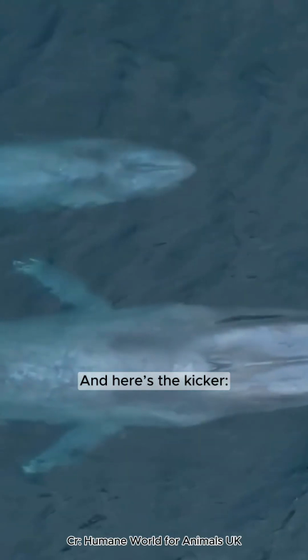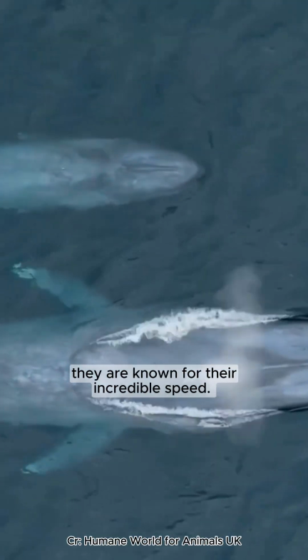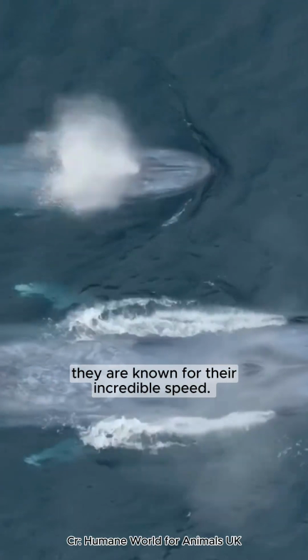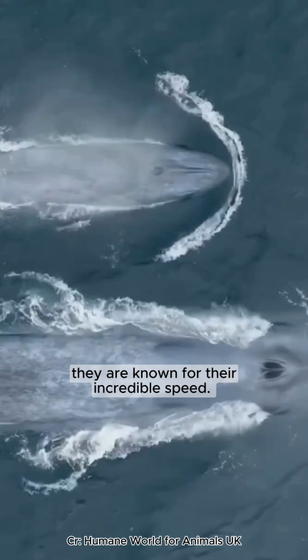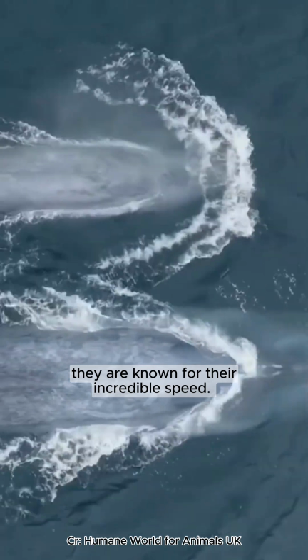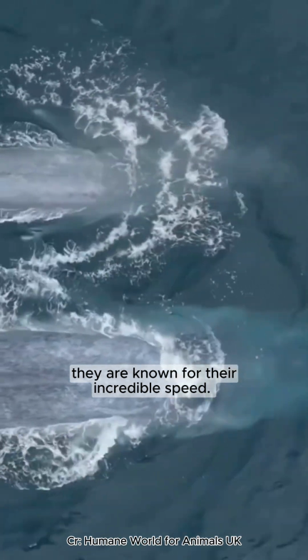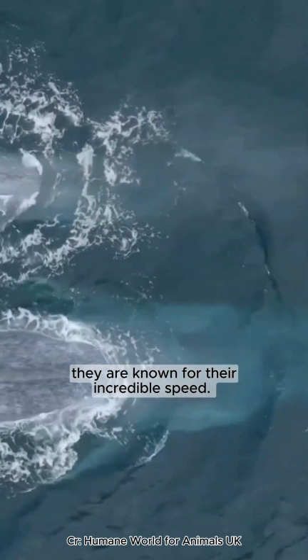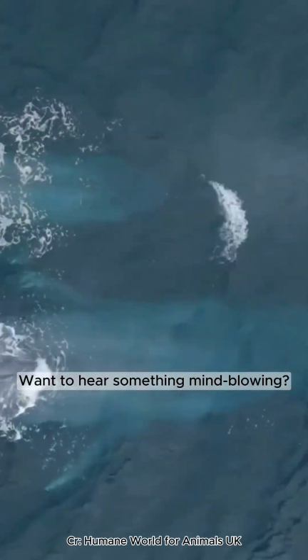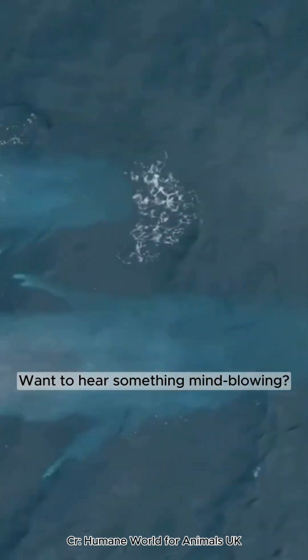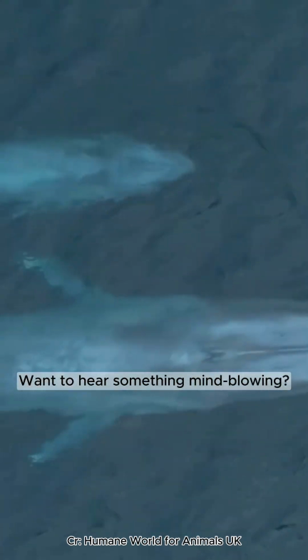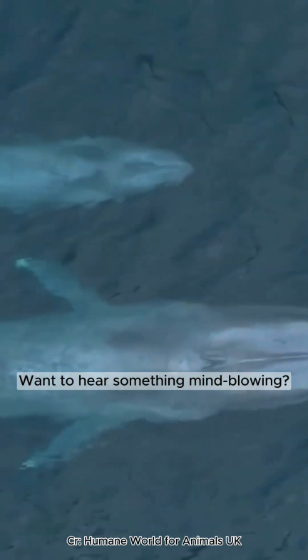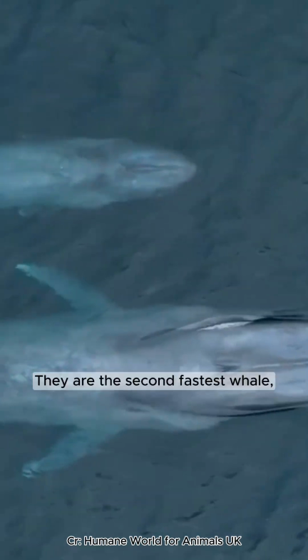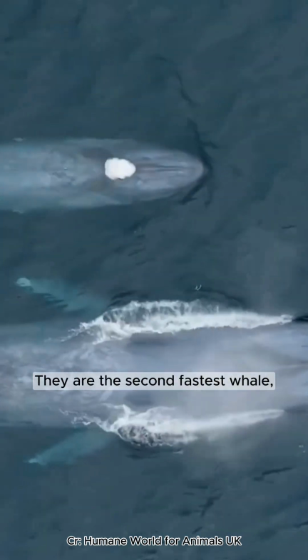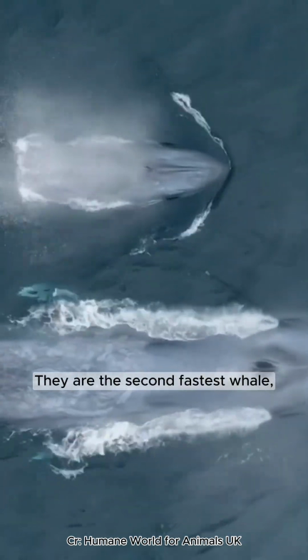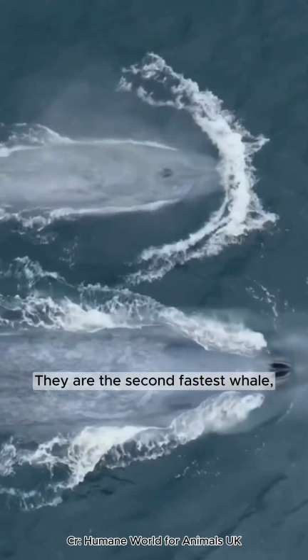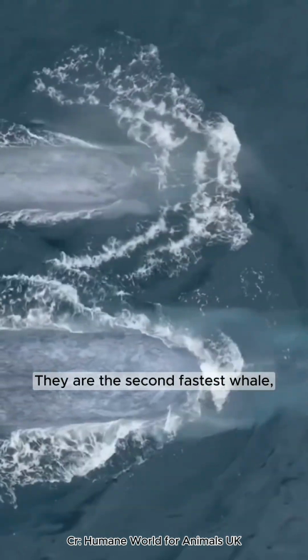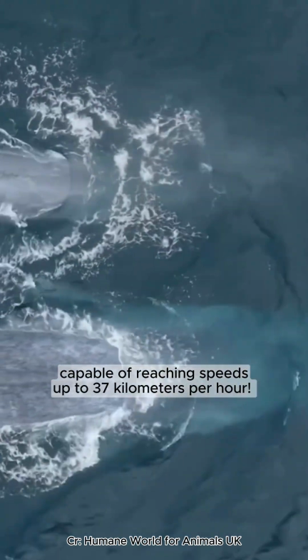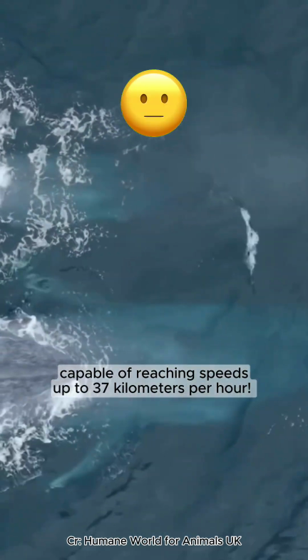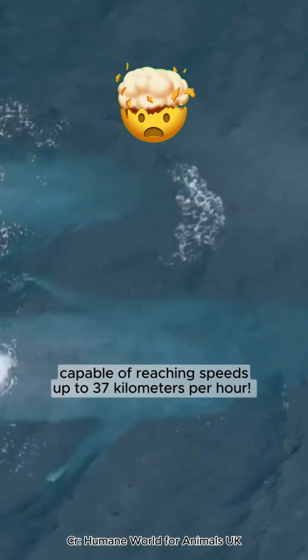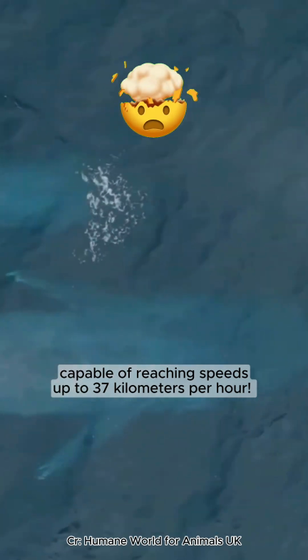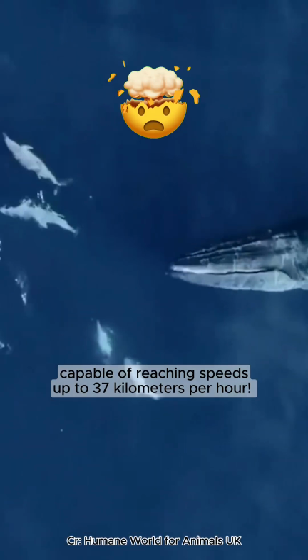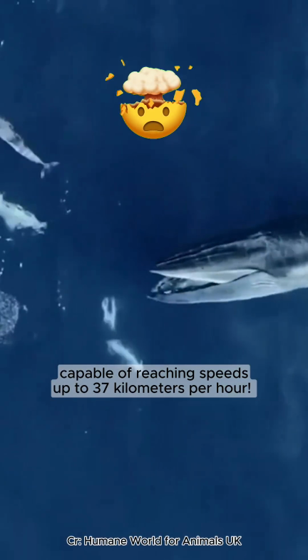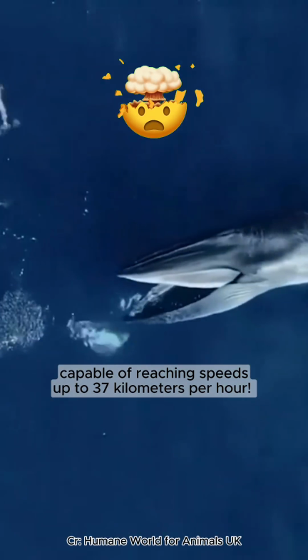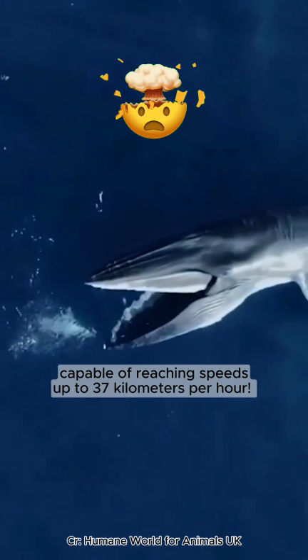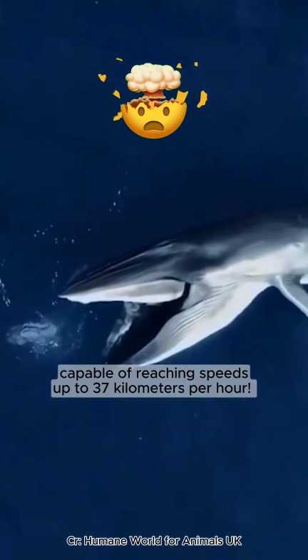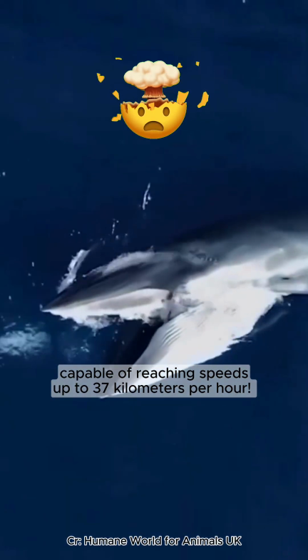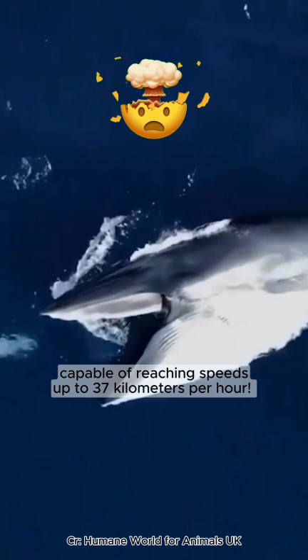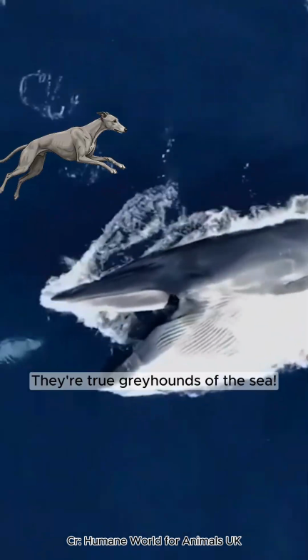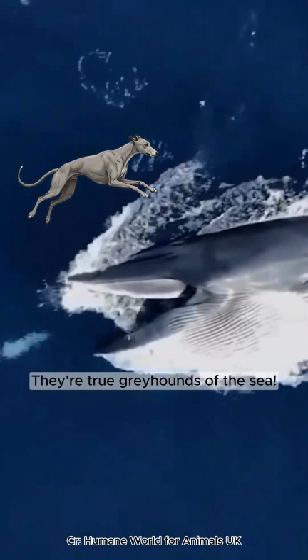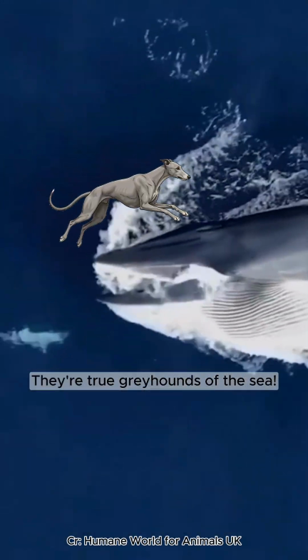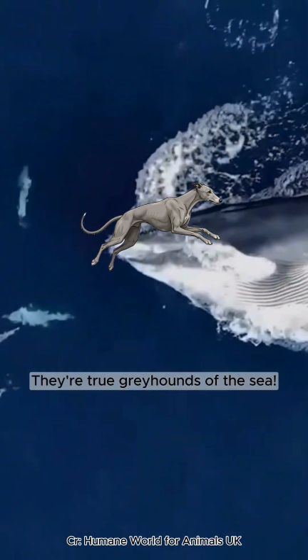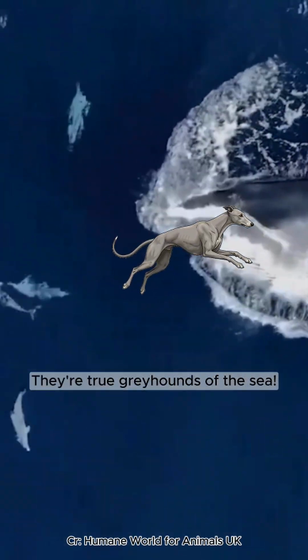They are known for their incredible speed. They are the second-fastest whale, capable of reaching speeds up to 37 kilometers per hour. They're true greyhounds of the sea.